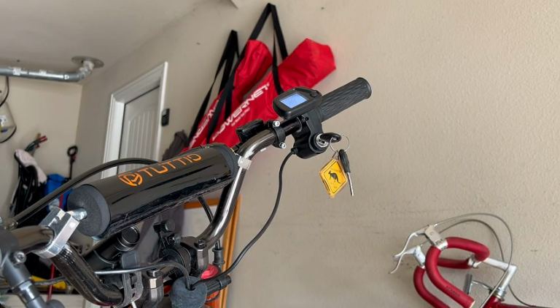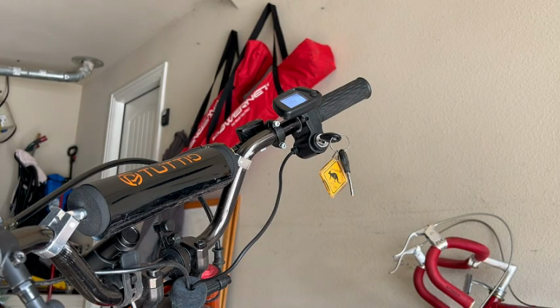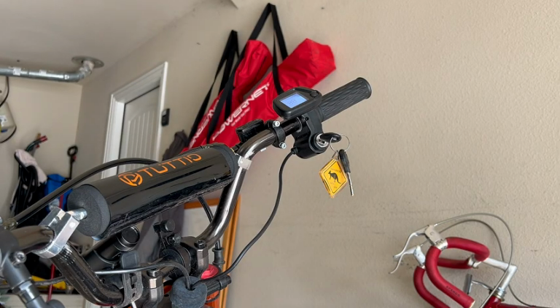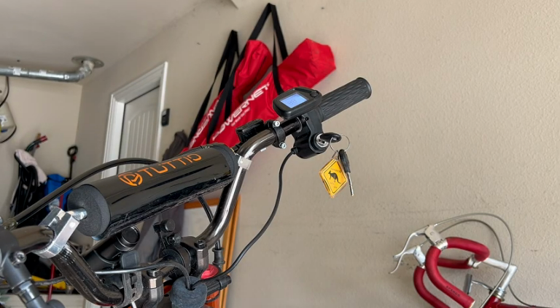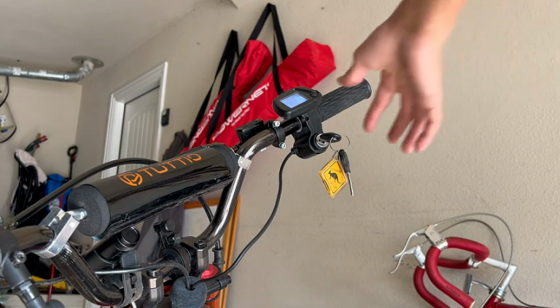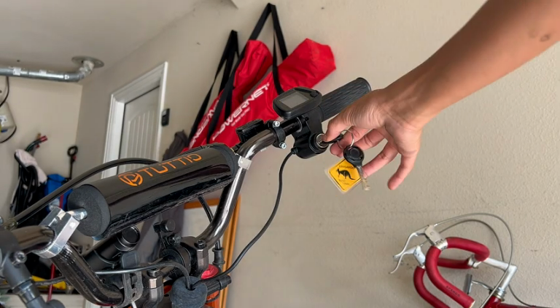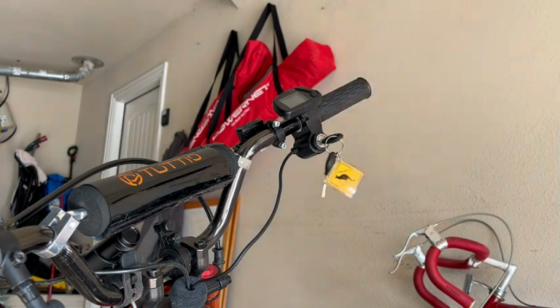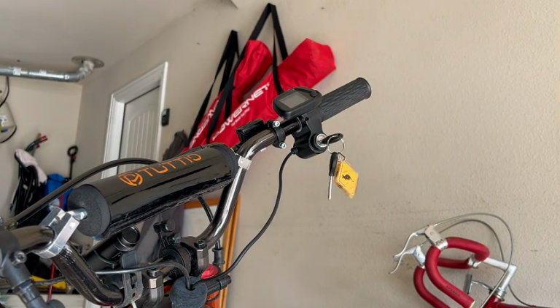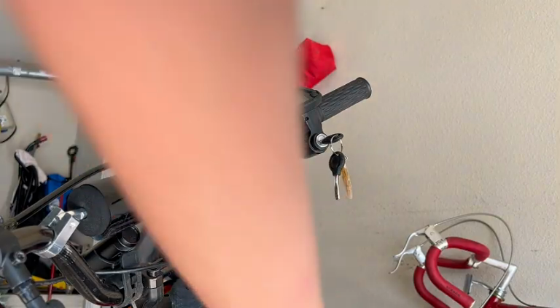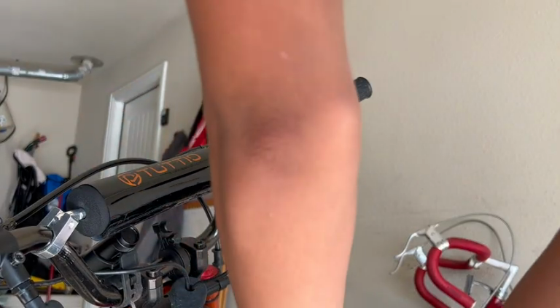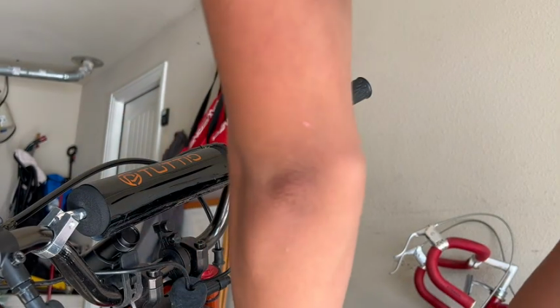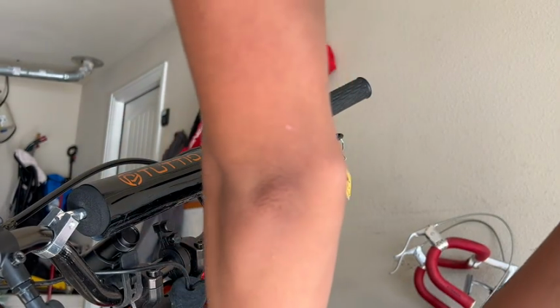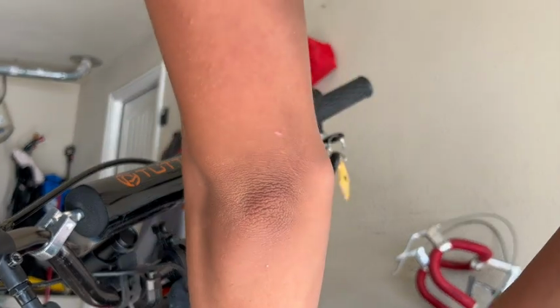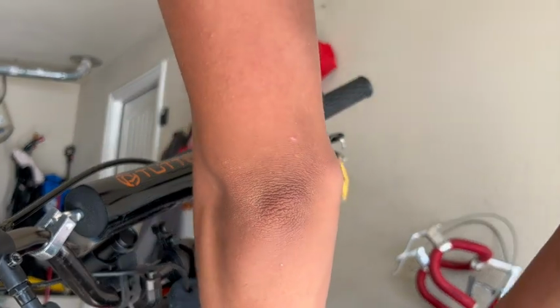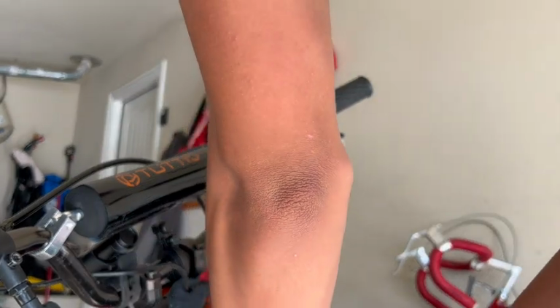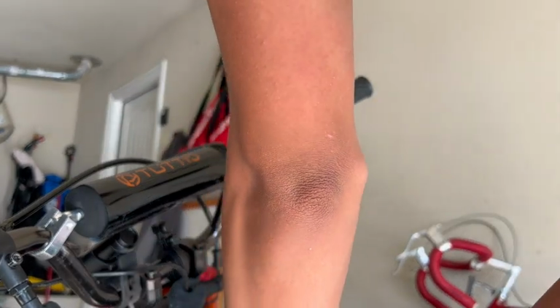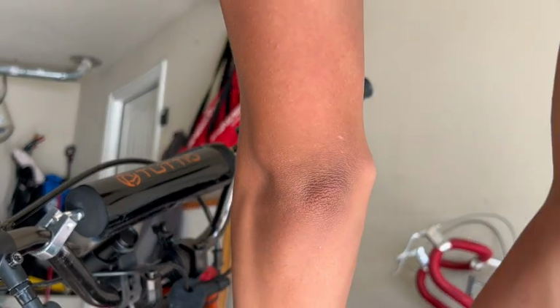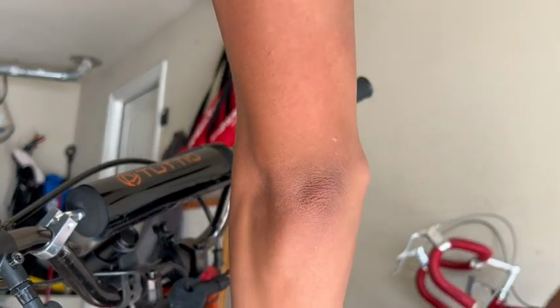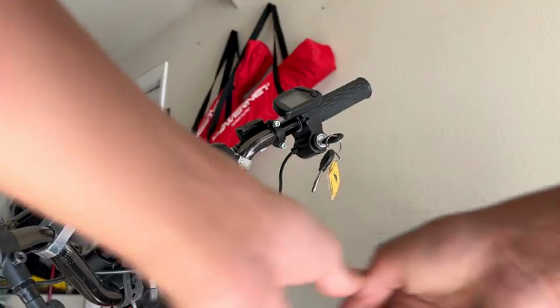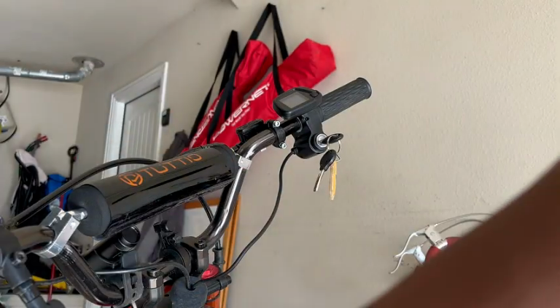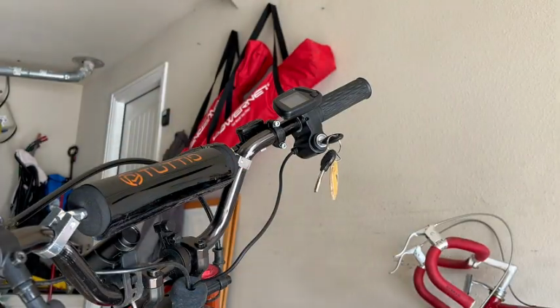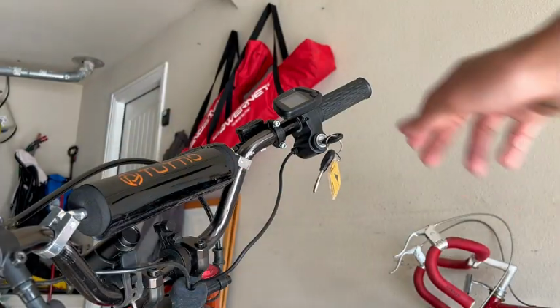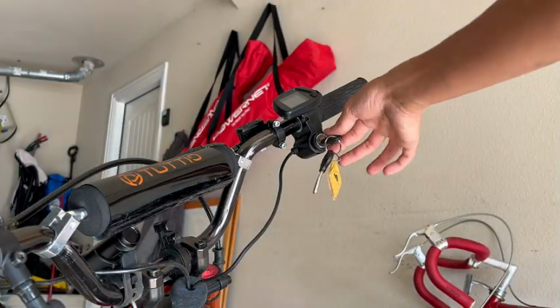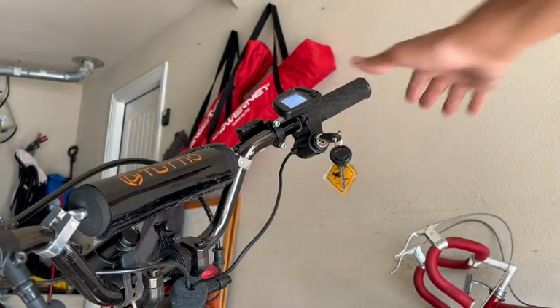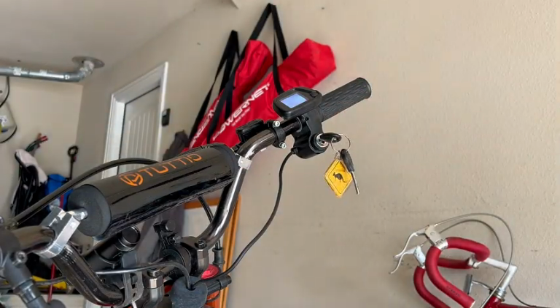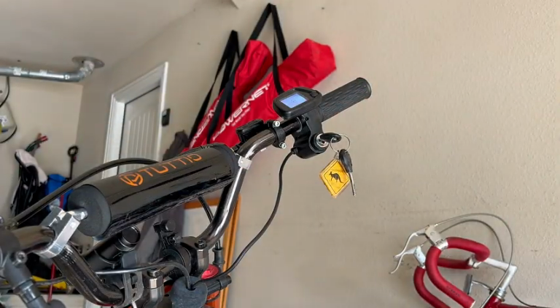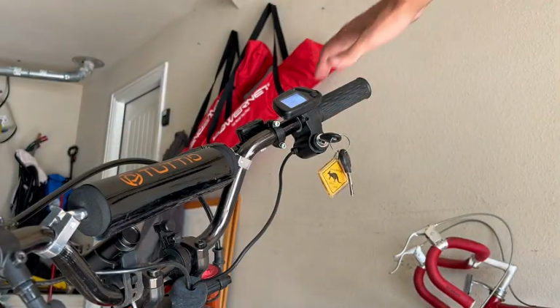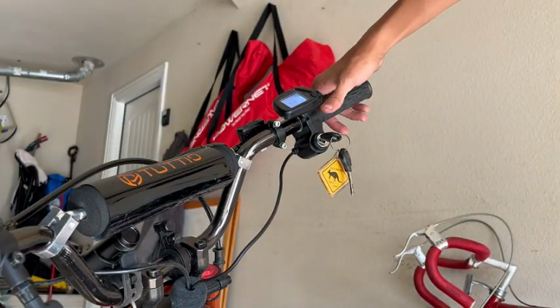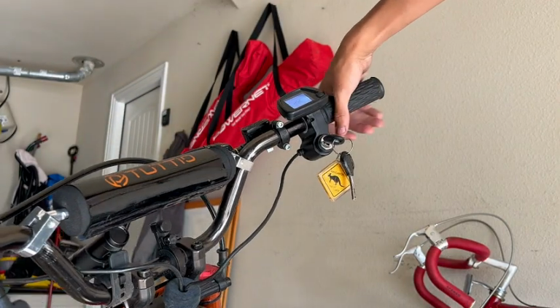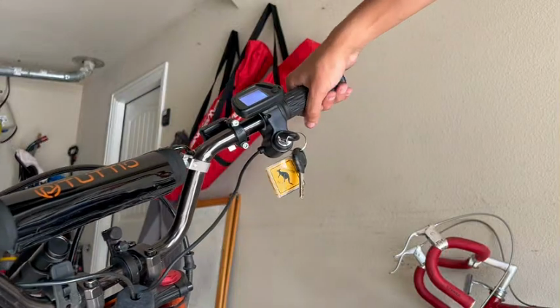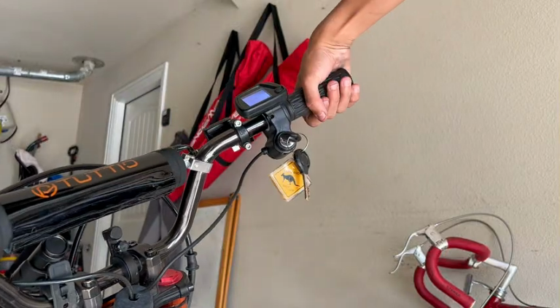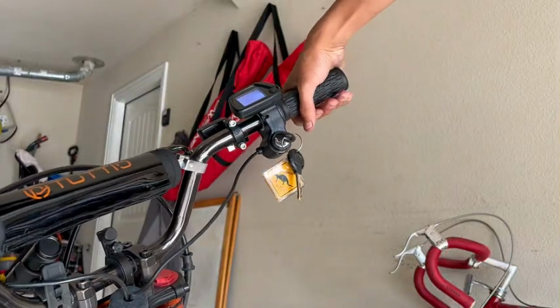So we did the new tune, now we turn off the bike, unplug the plug driver, pull it, turn the bike back on — it spins.